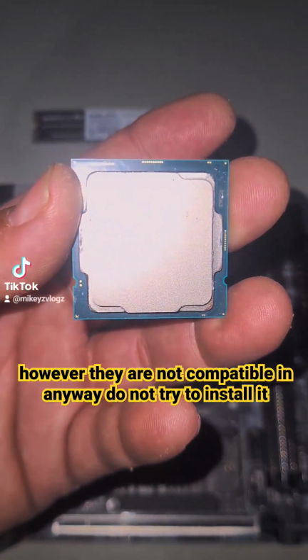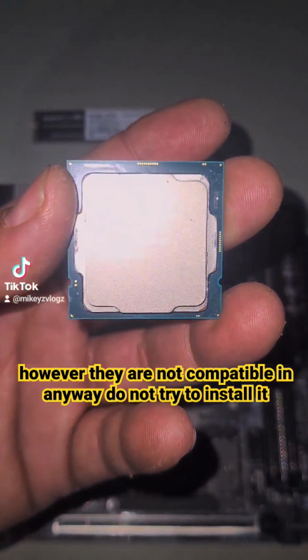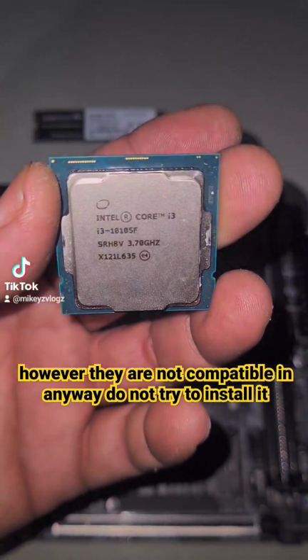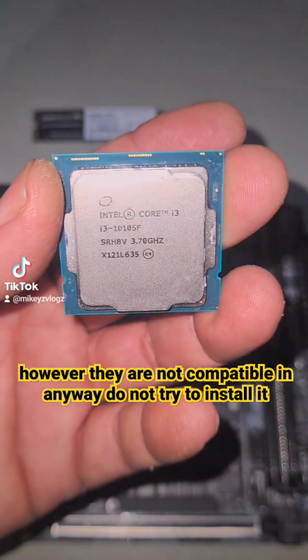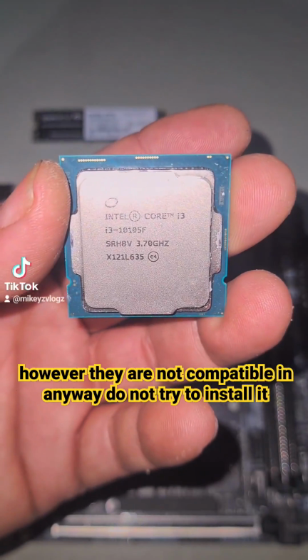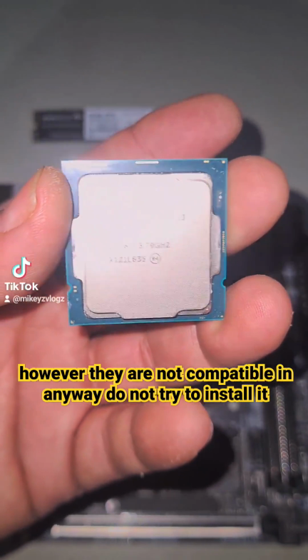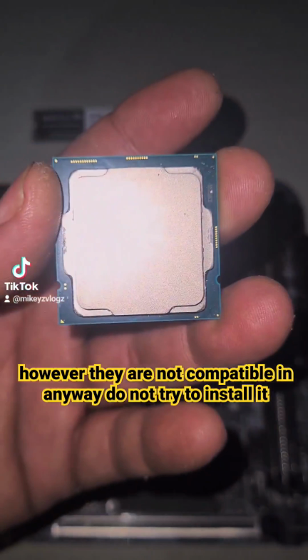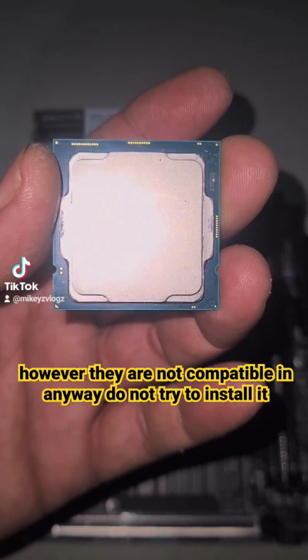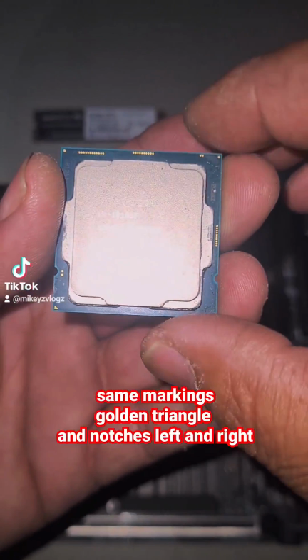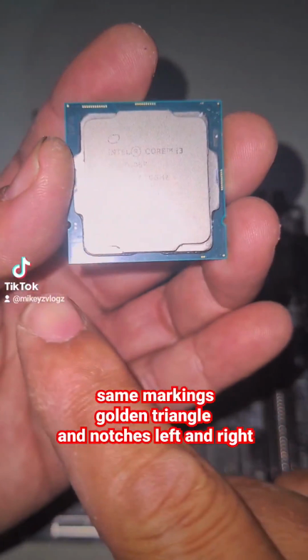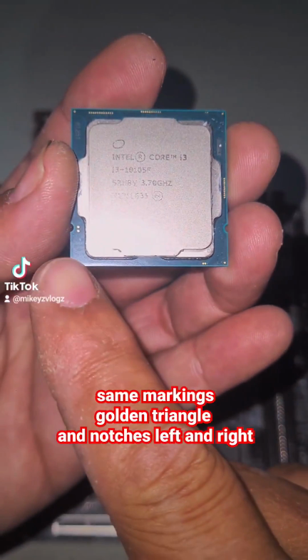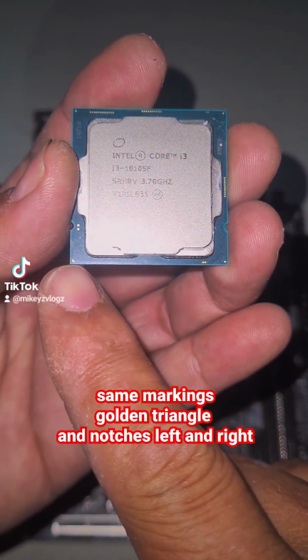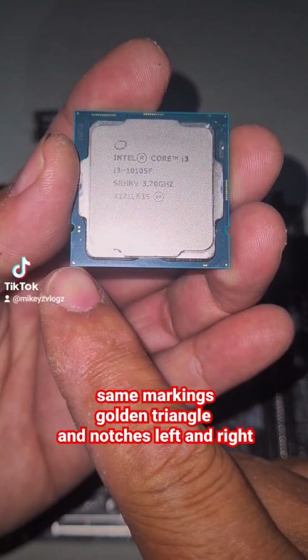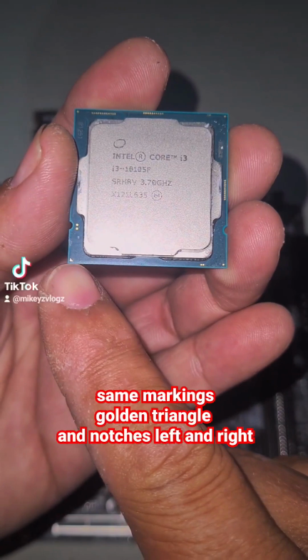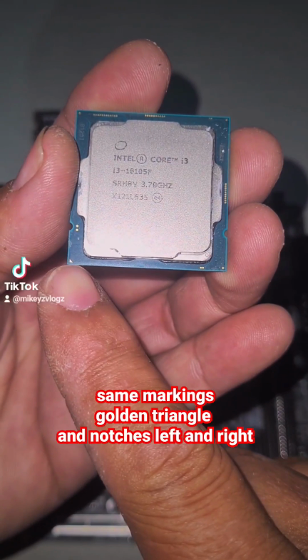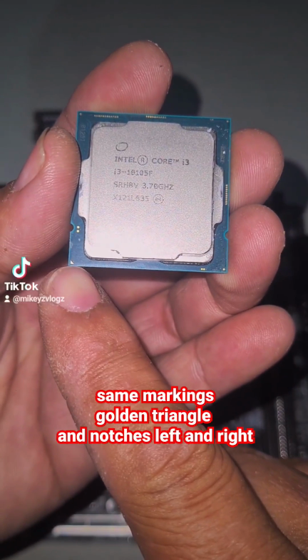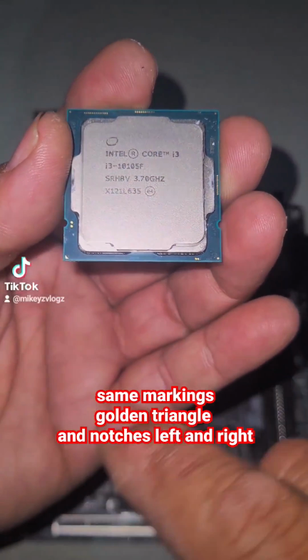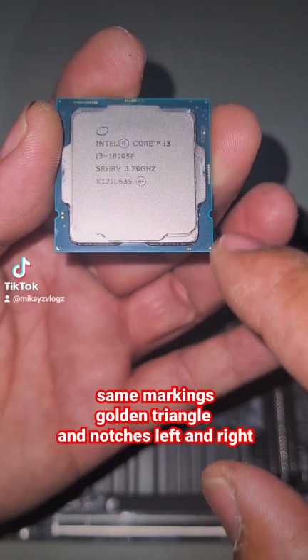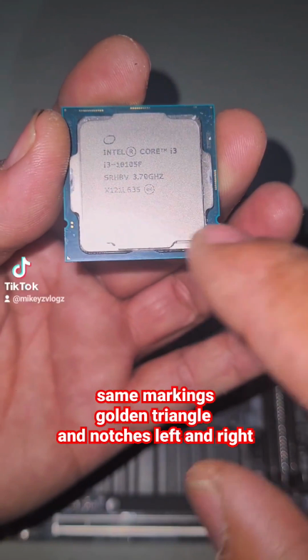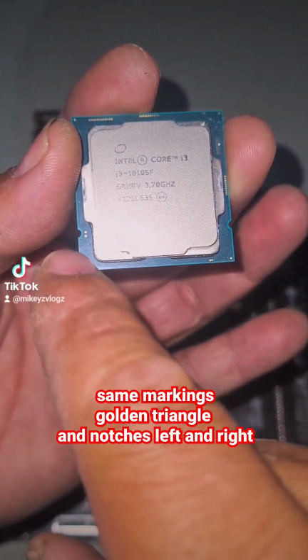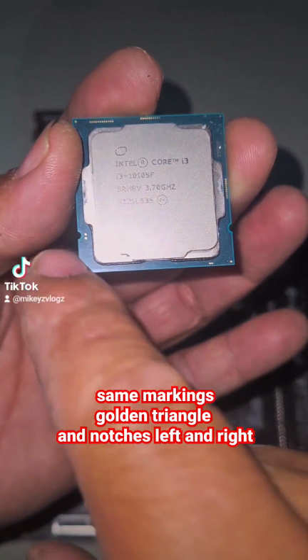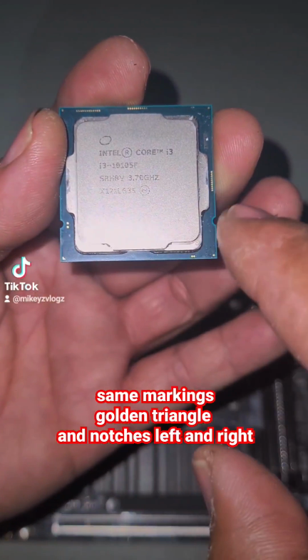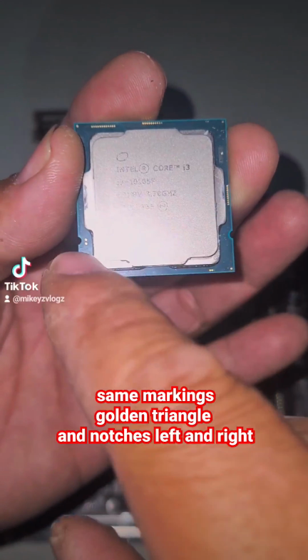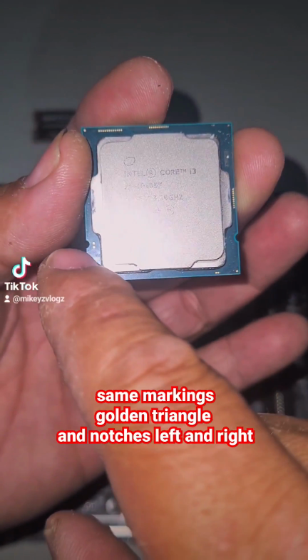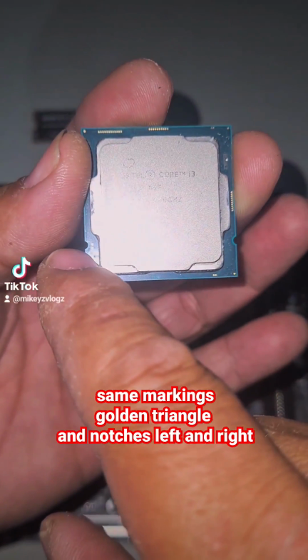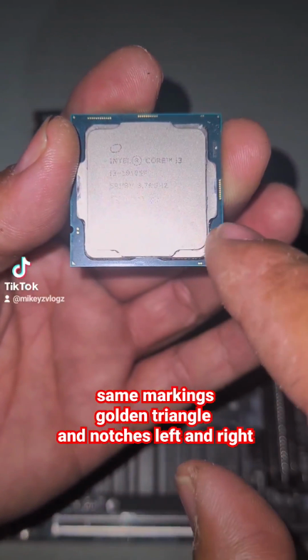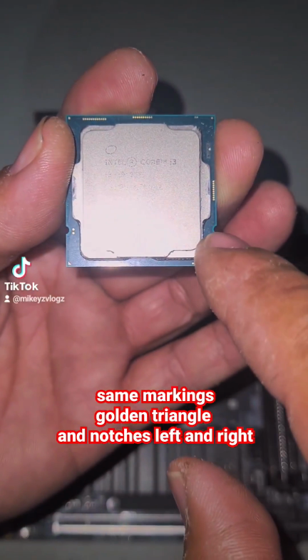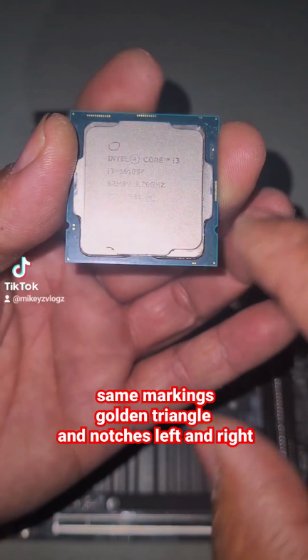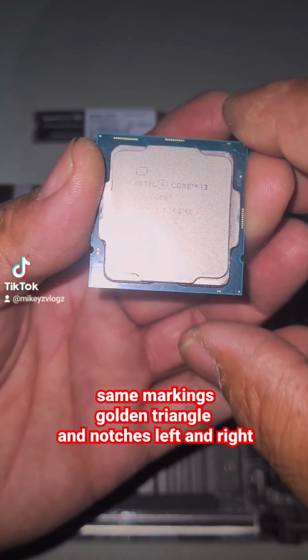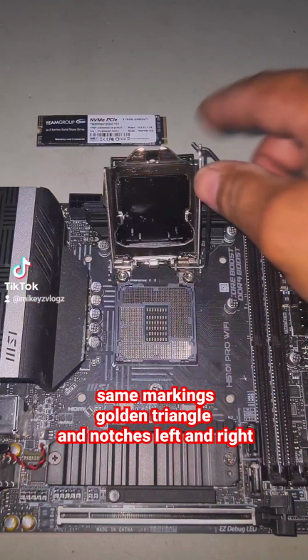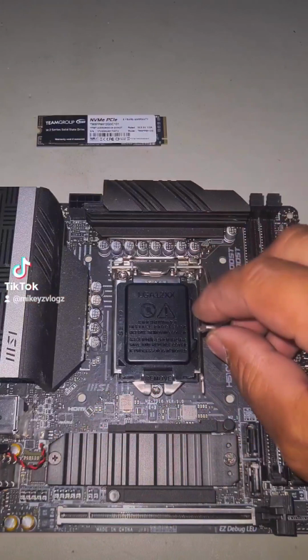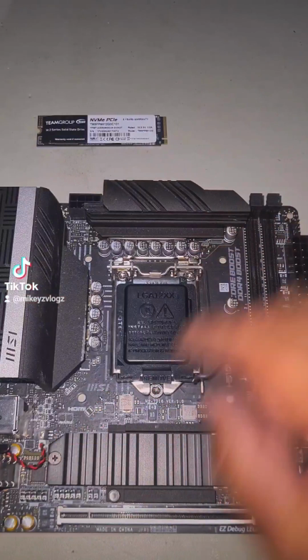You still have your golden triangle in the bottom left-hand corner, and then you've got these two tabs on either side — one on the left and one on the right.